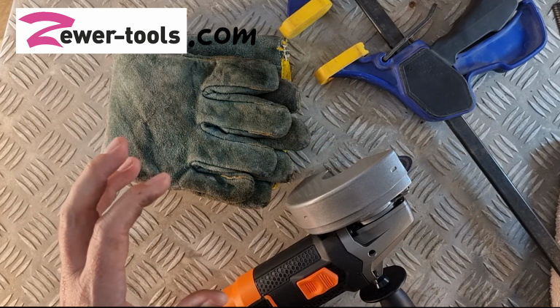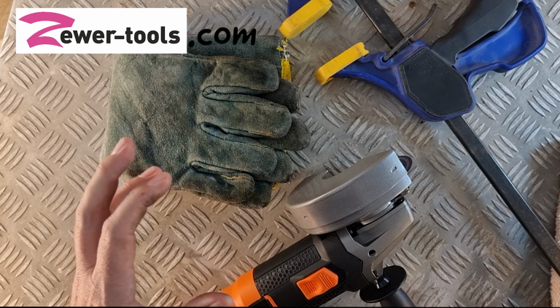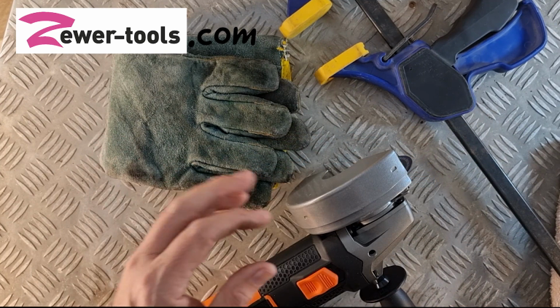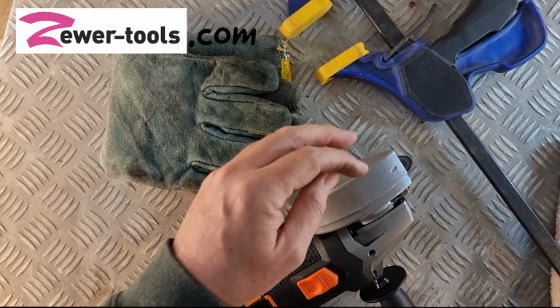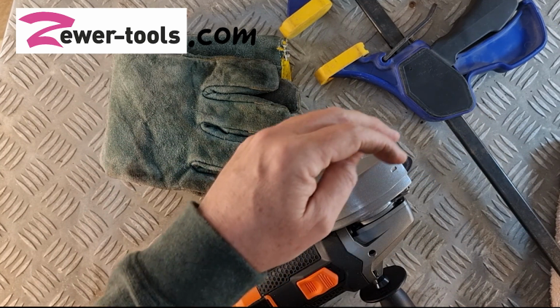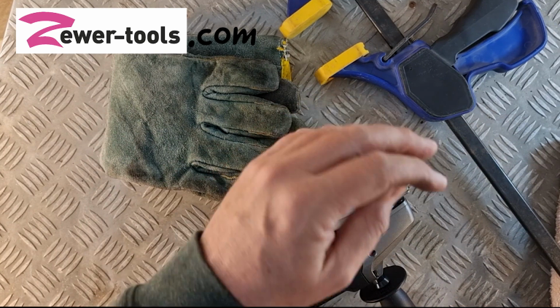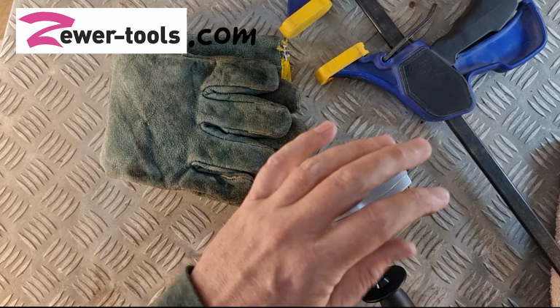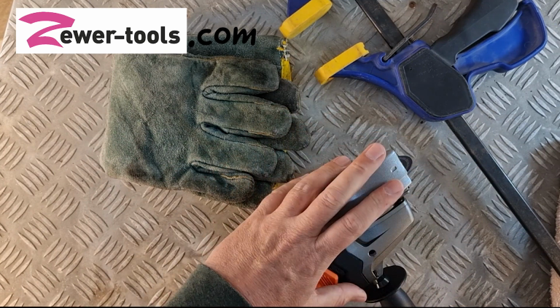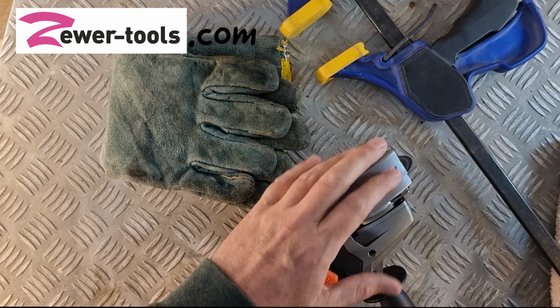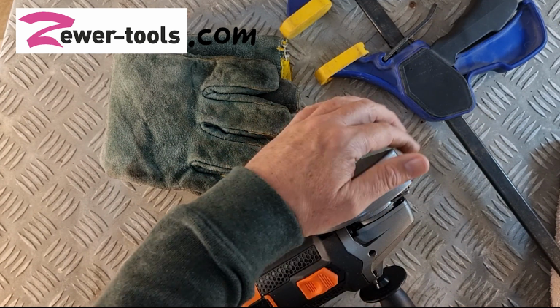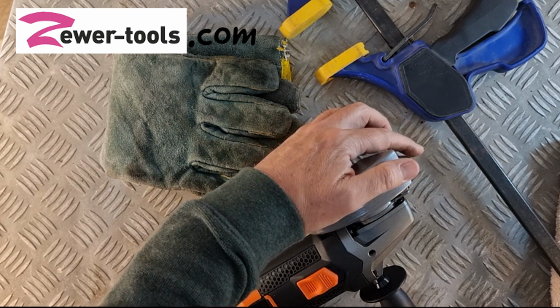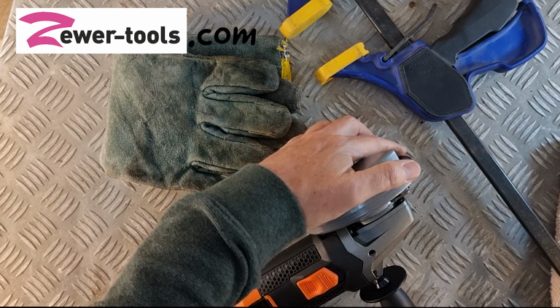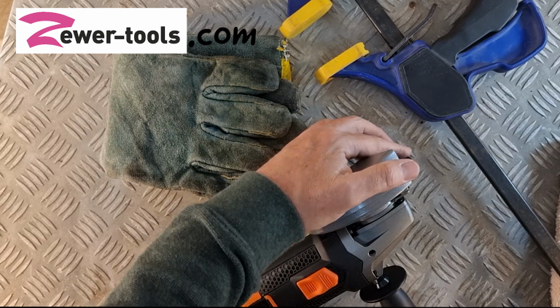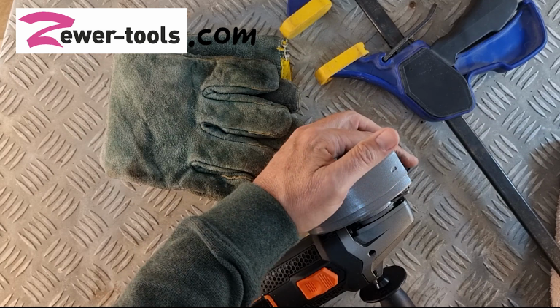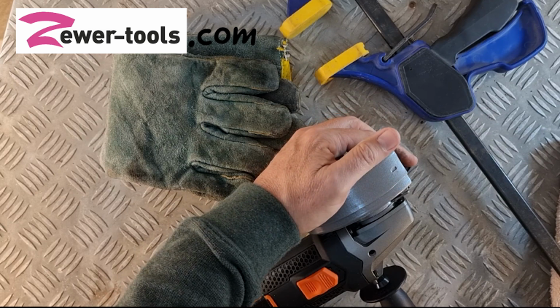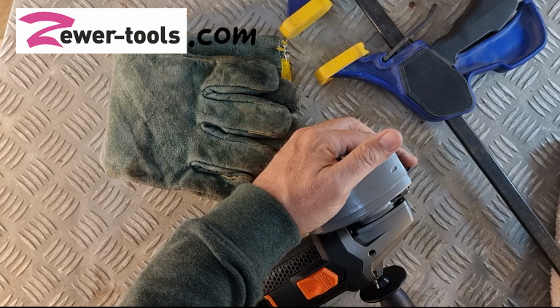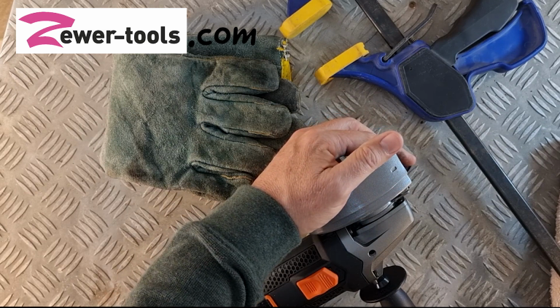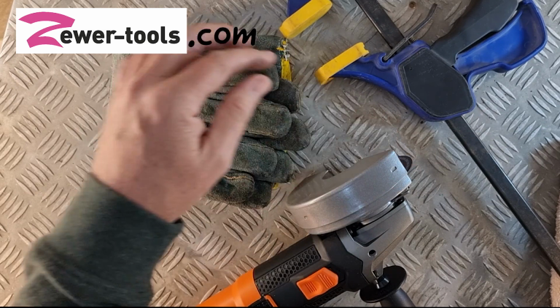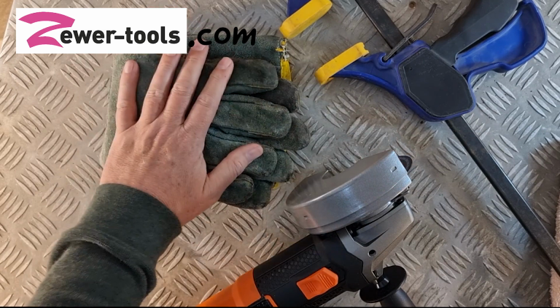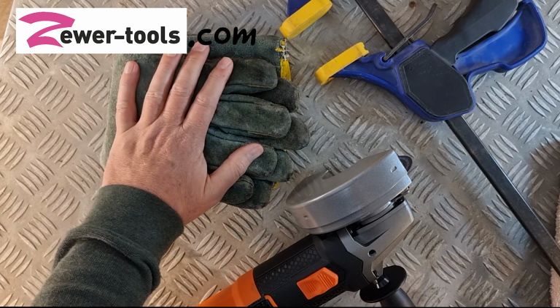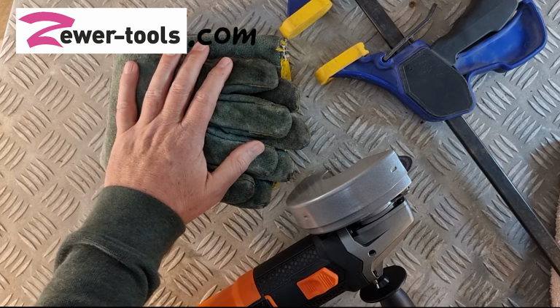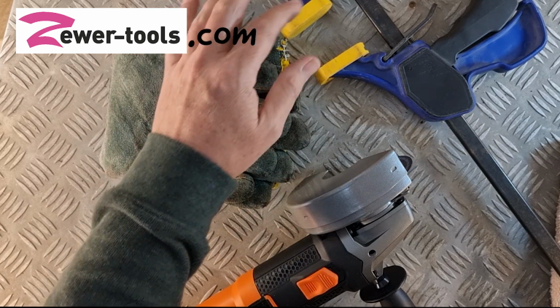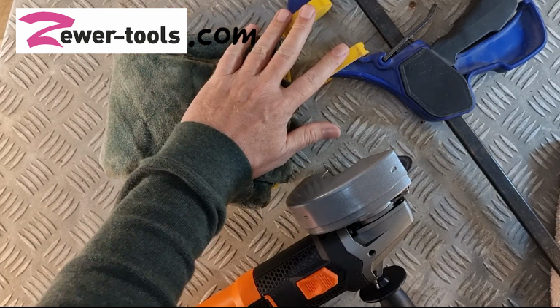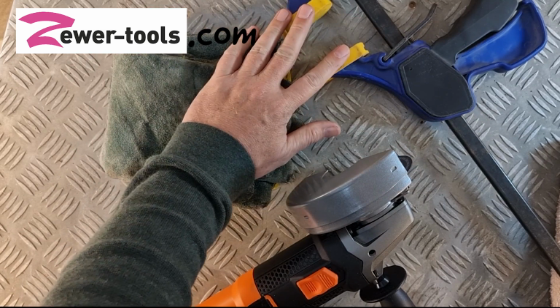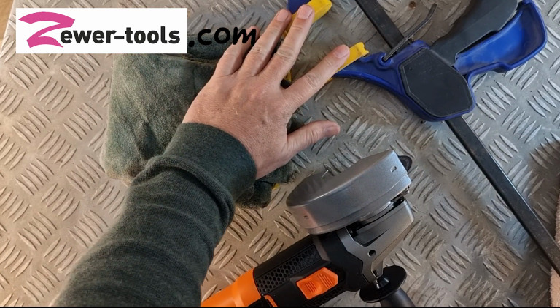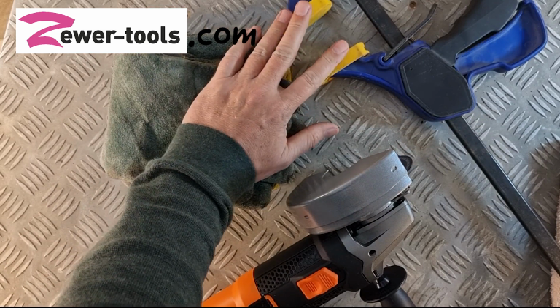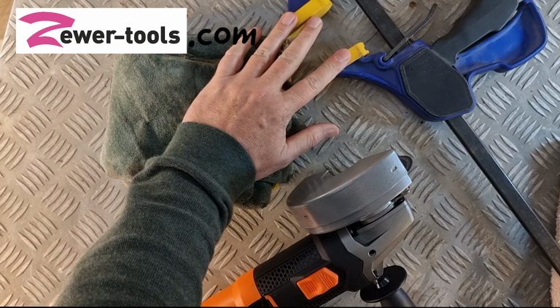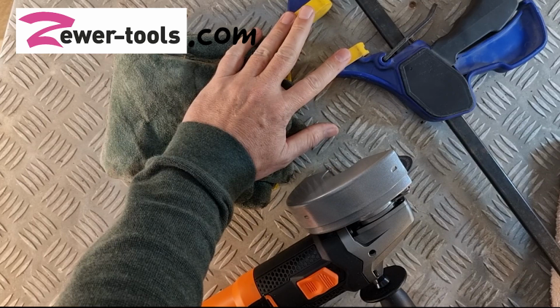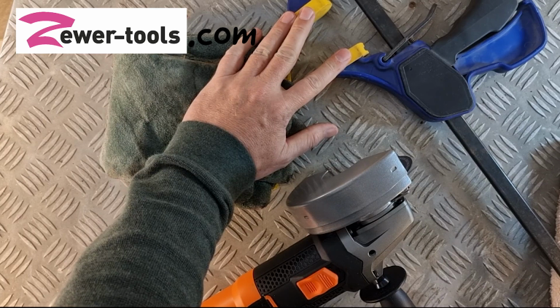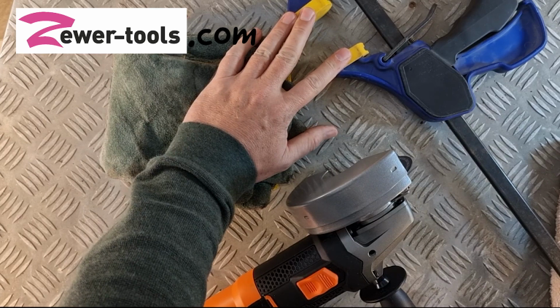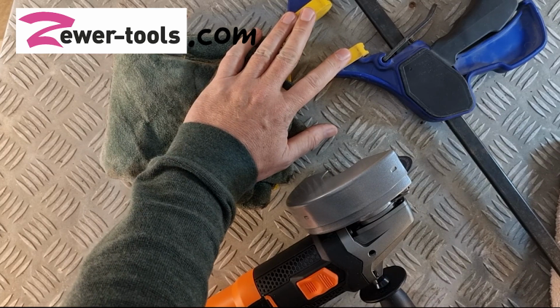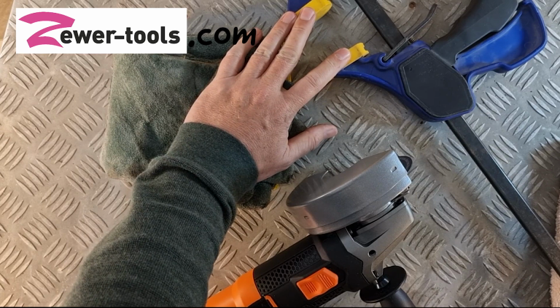The tools you will need are an angle grinder with a blade made for cutting metal, some safety gear, and some sort of clamp to hold it steady while you cut it.